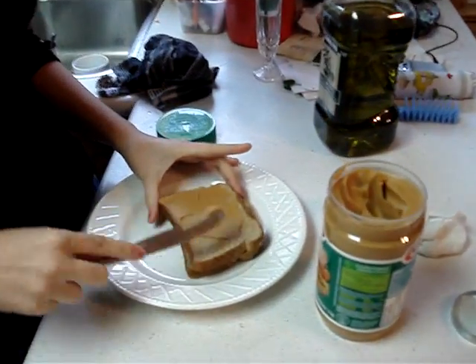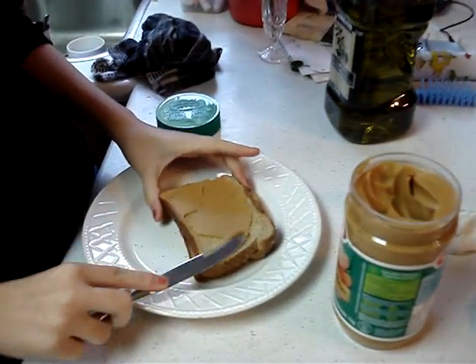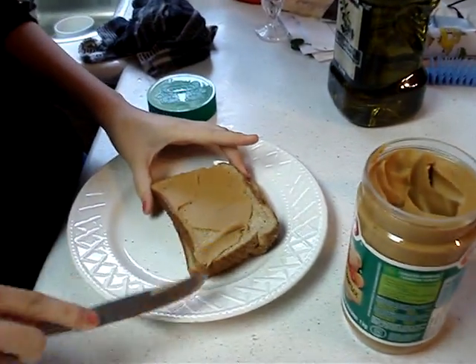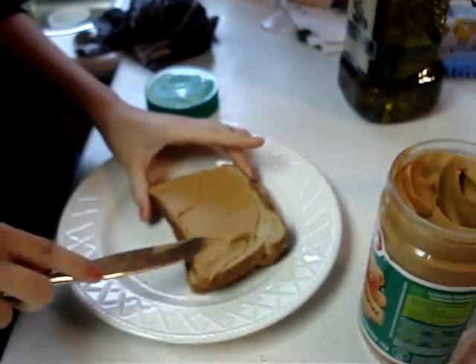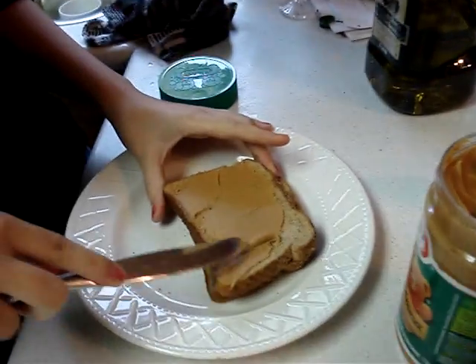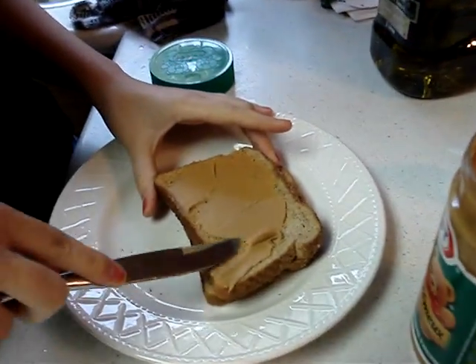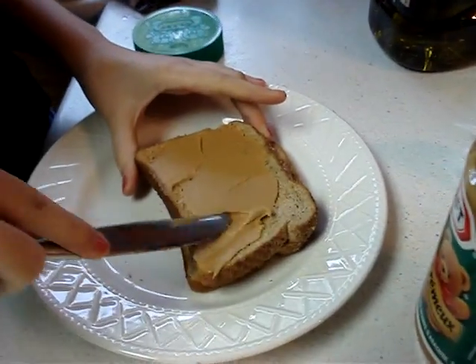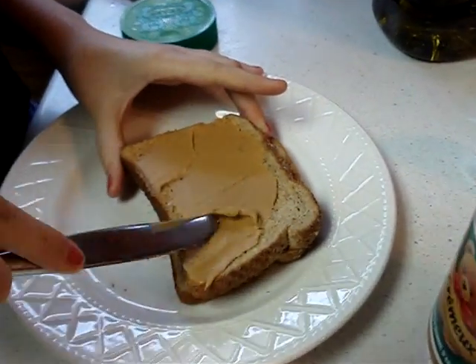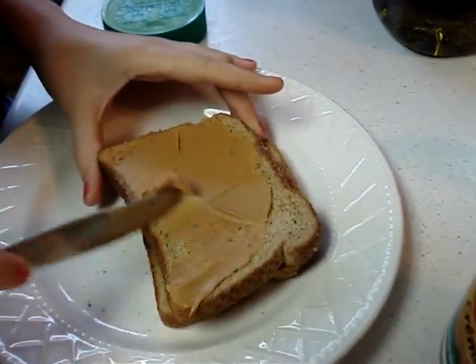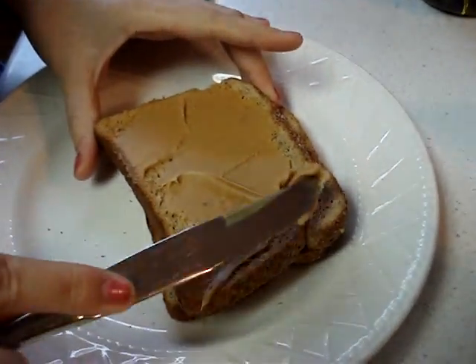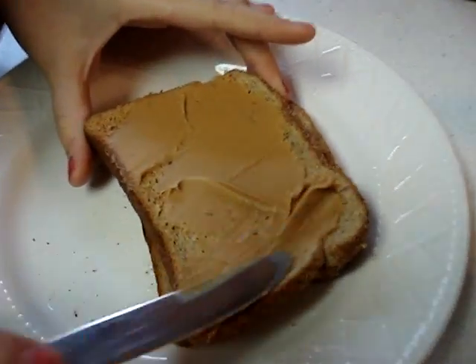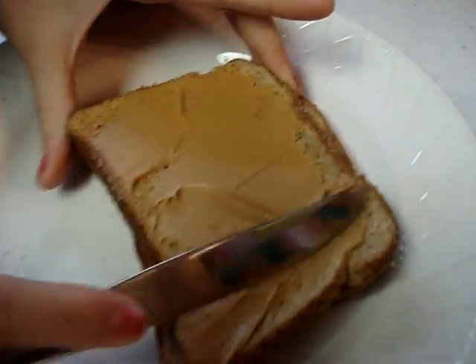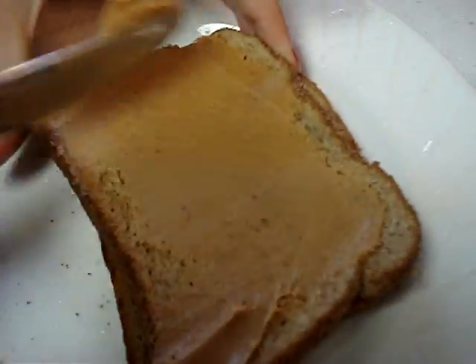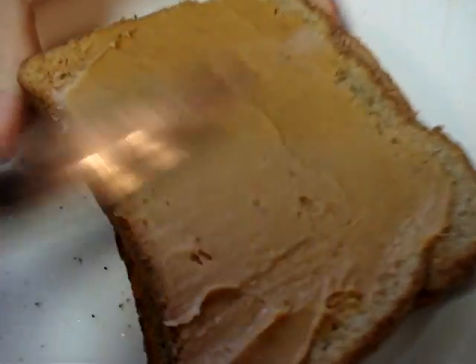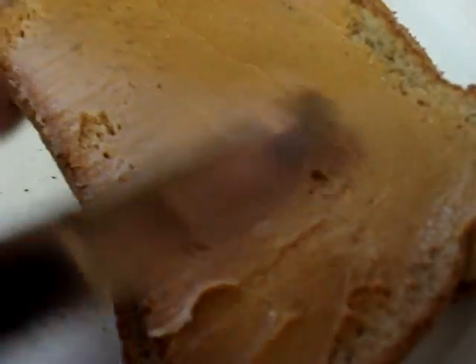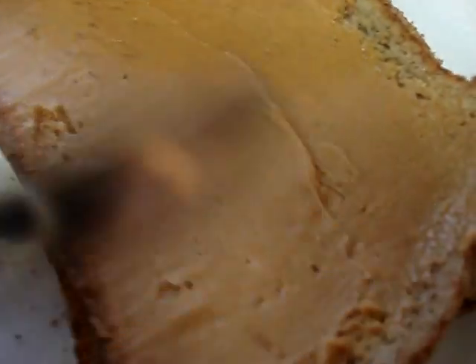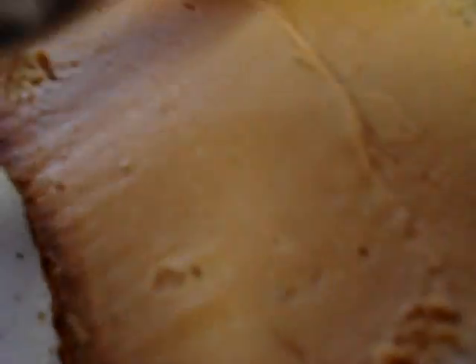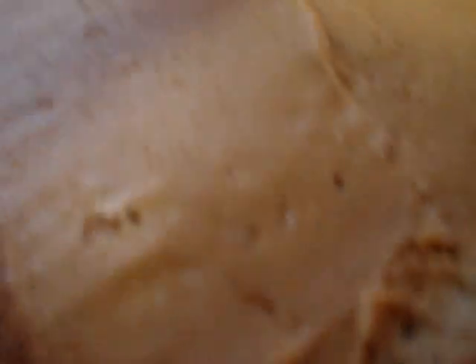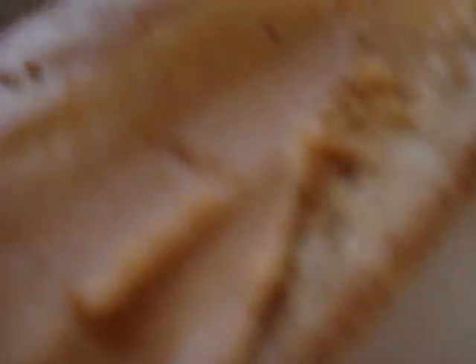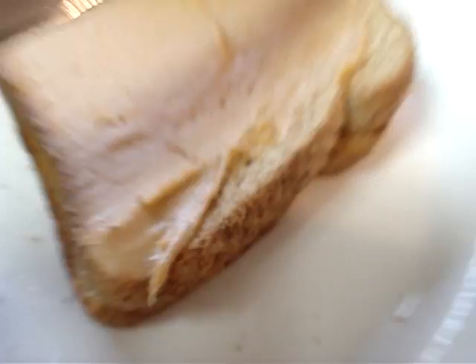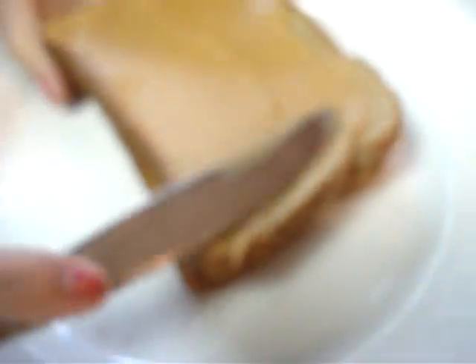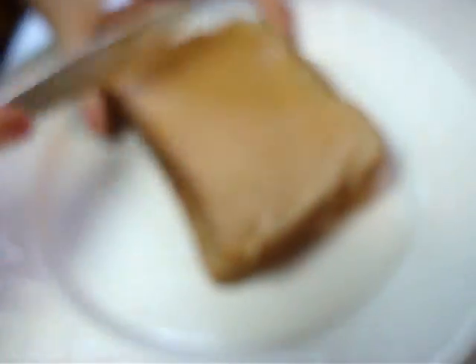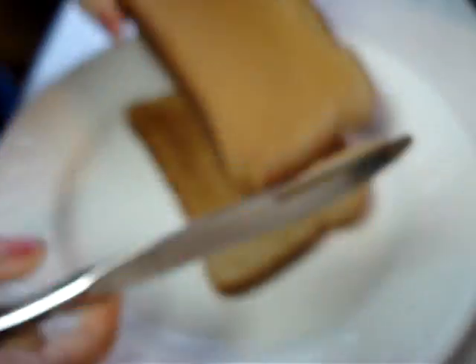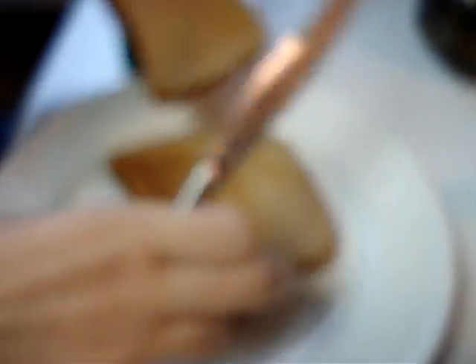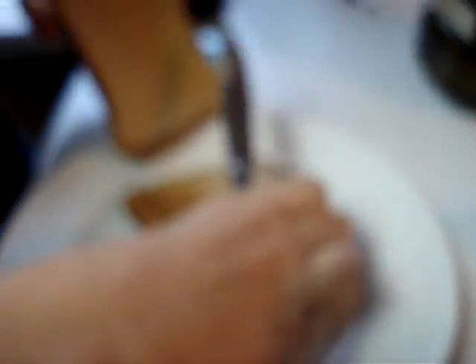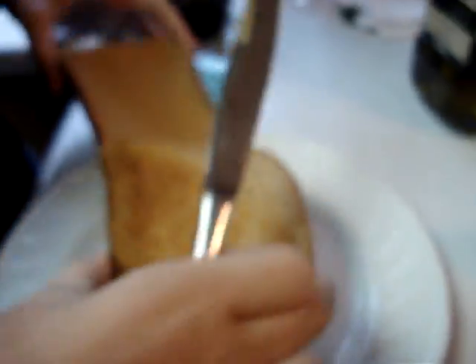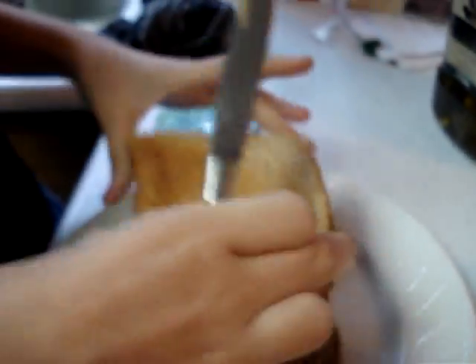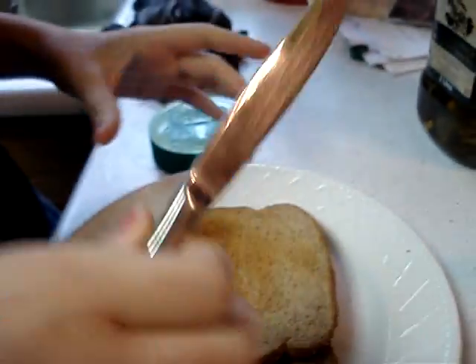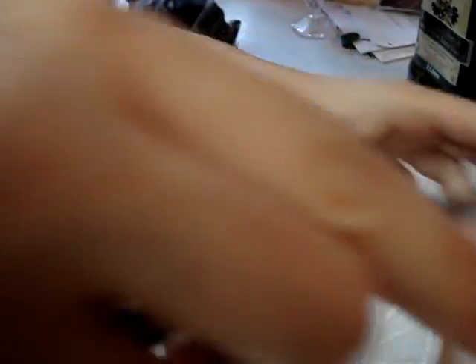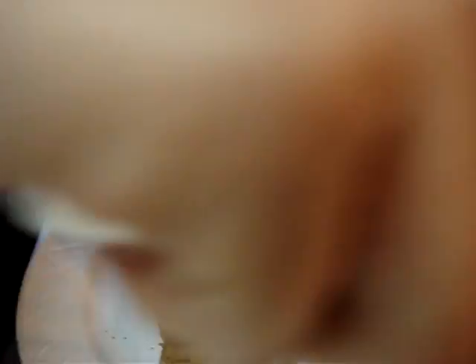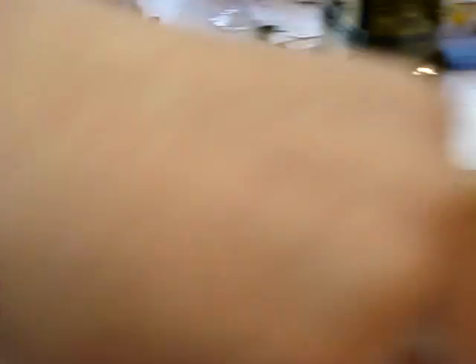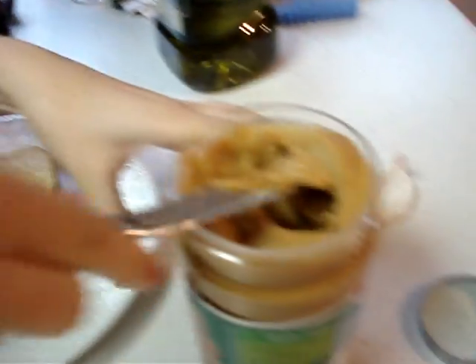You know how people, they're like — I hate that. Gotta go with that. Okay, then go like this.